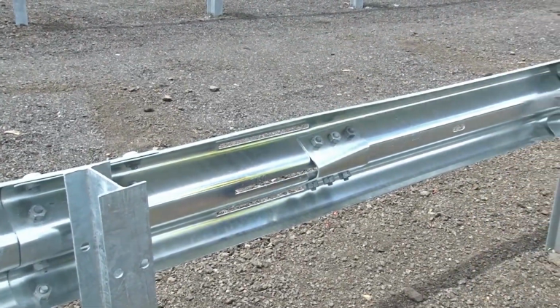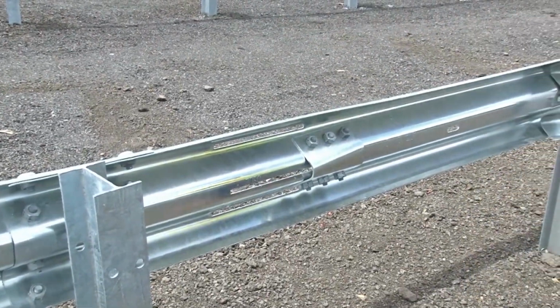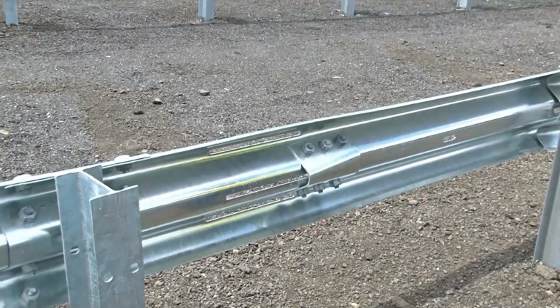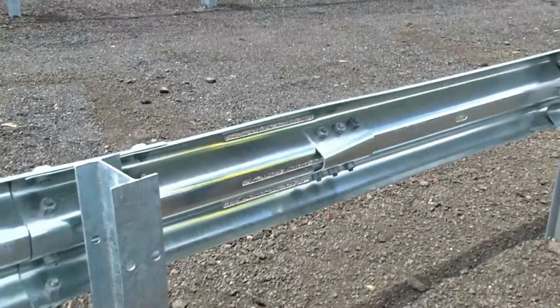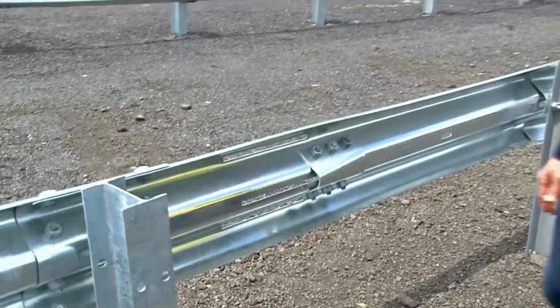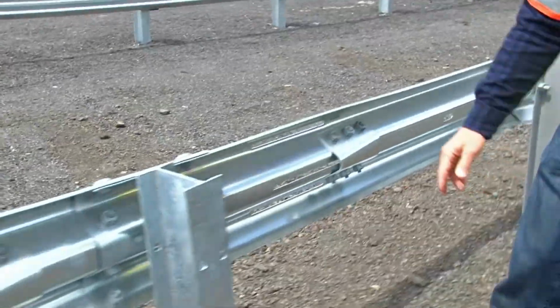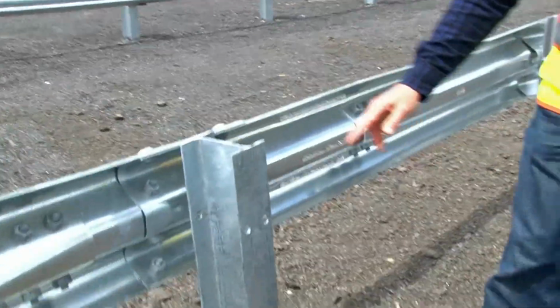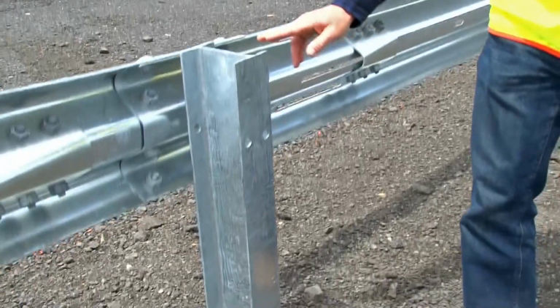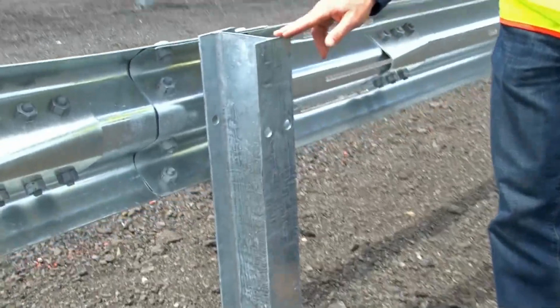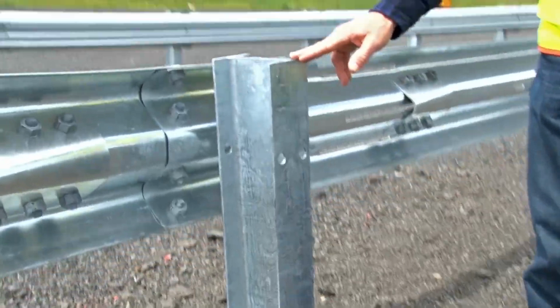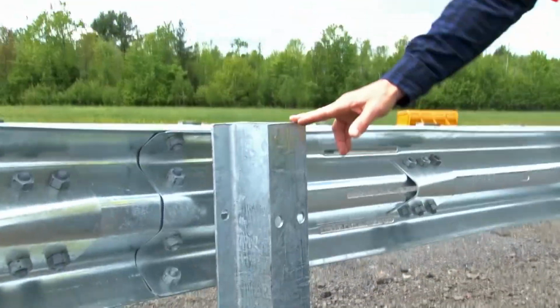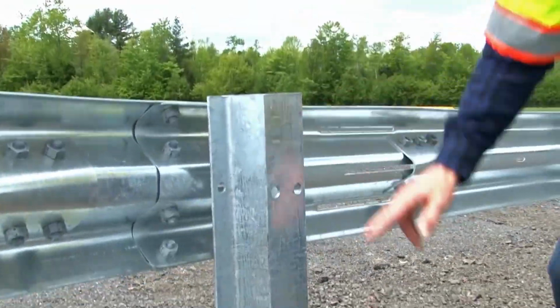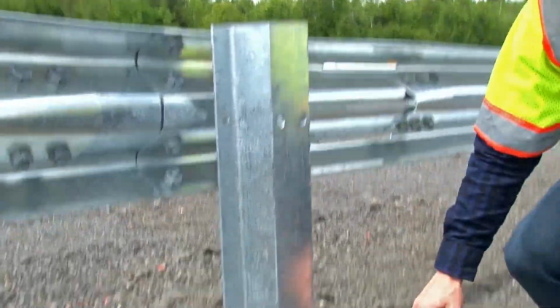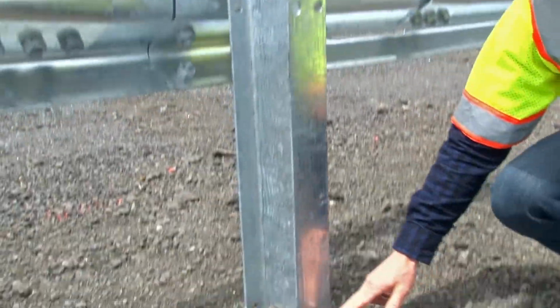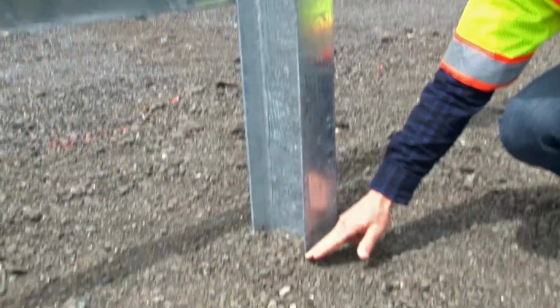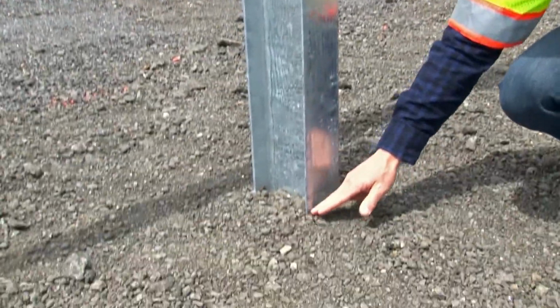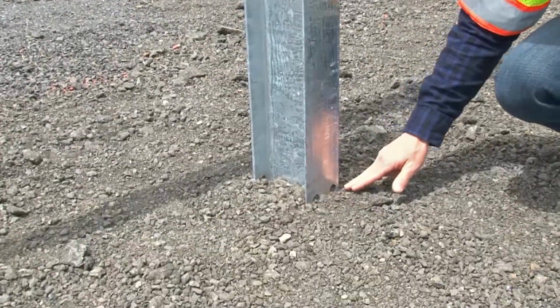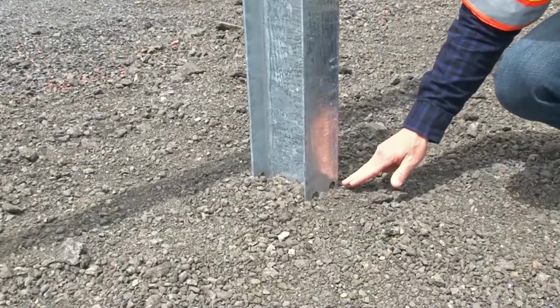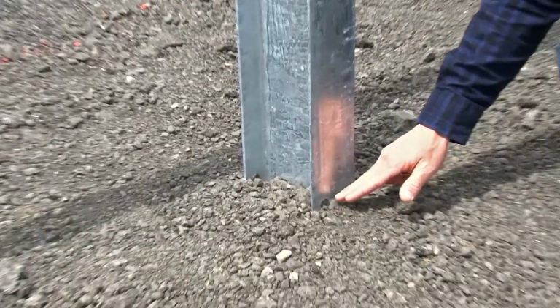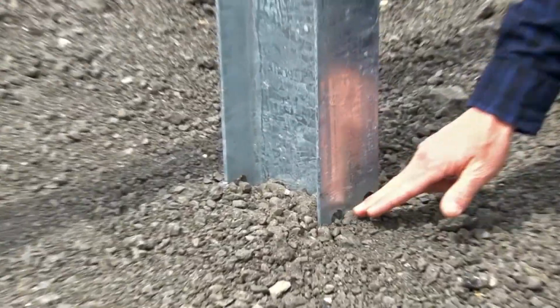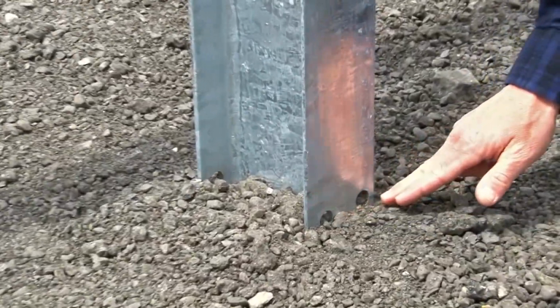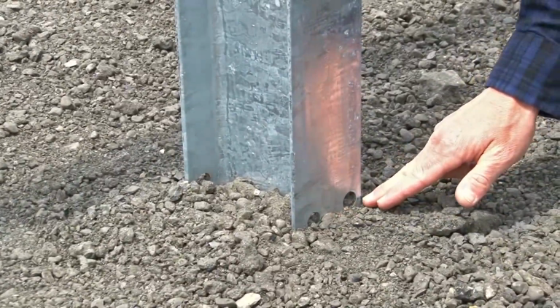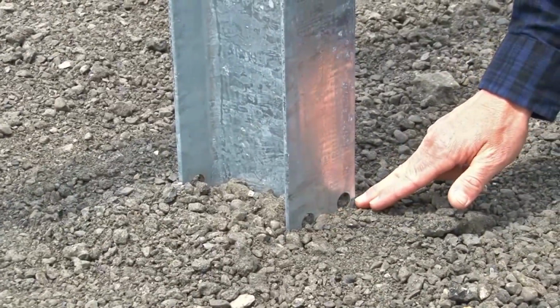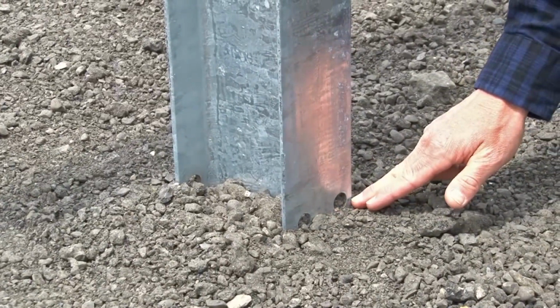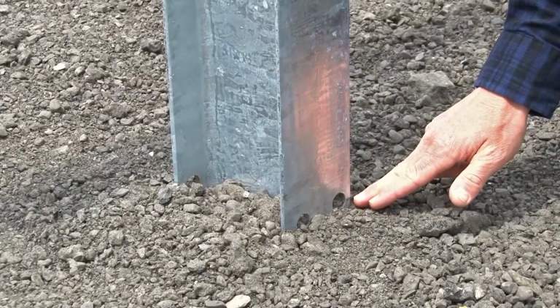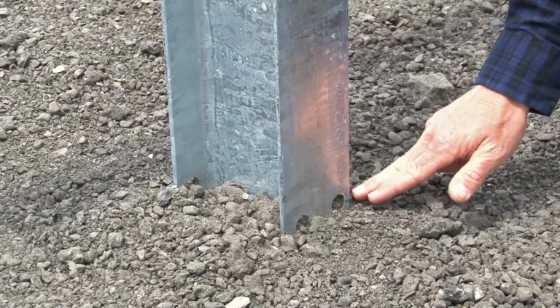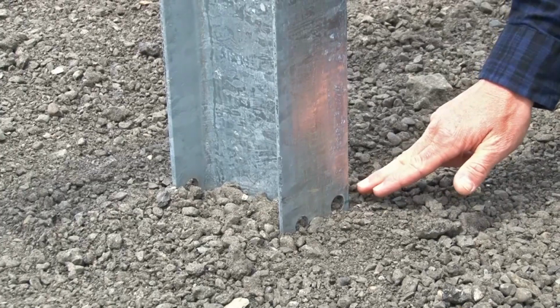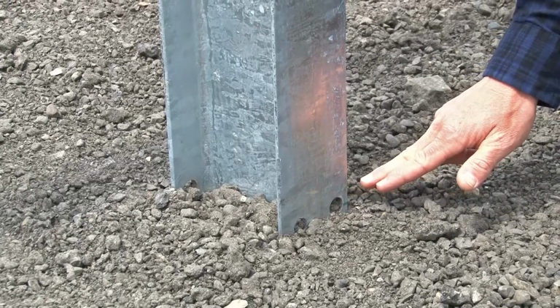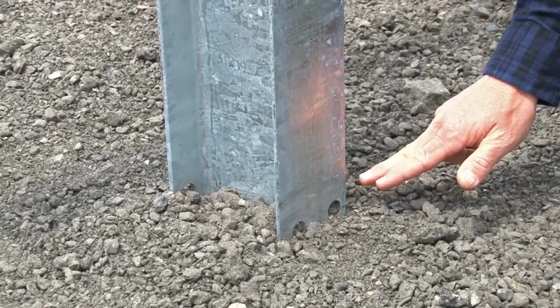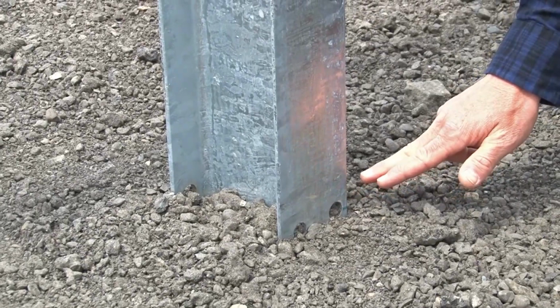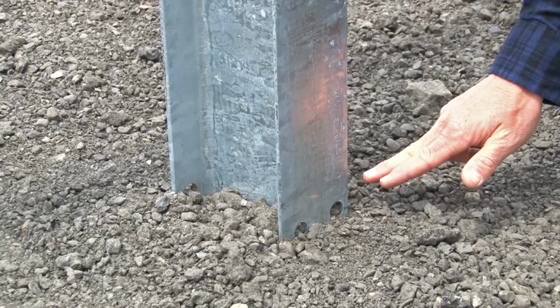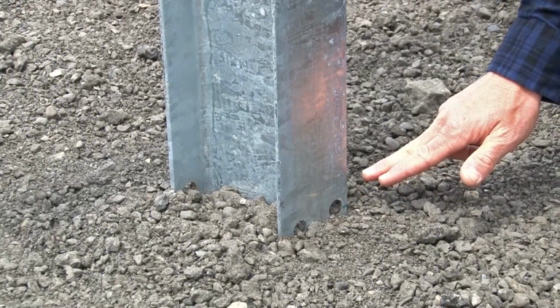Finally, let's take a look at the bottom of the posts. Each of the posts has steel yielding holes that are at approximately finished grade level.